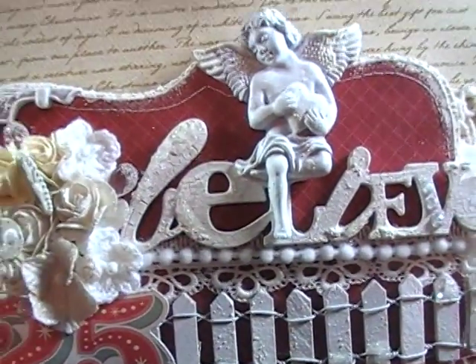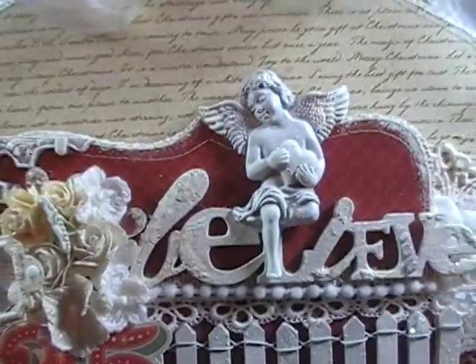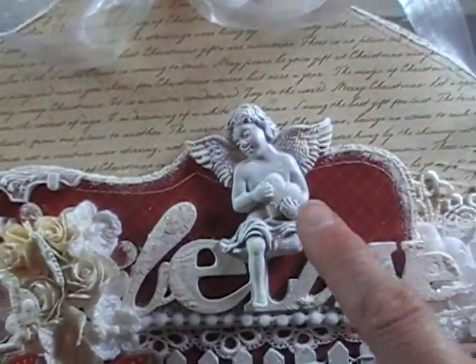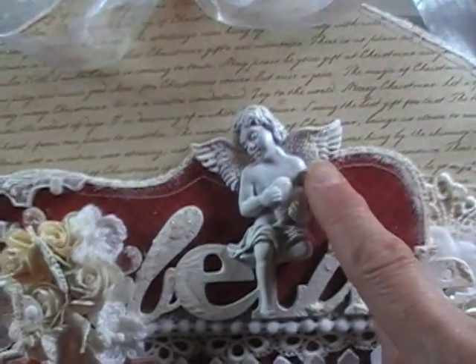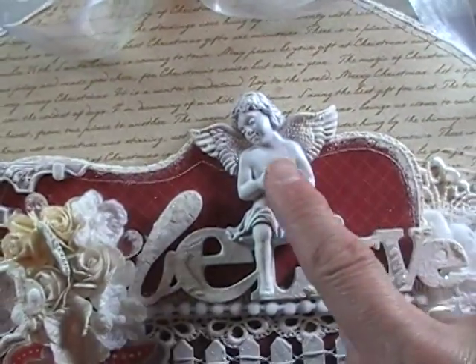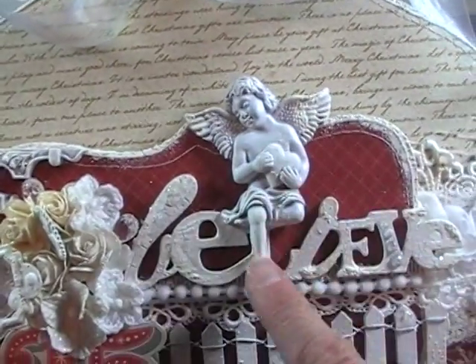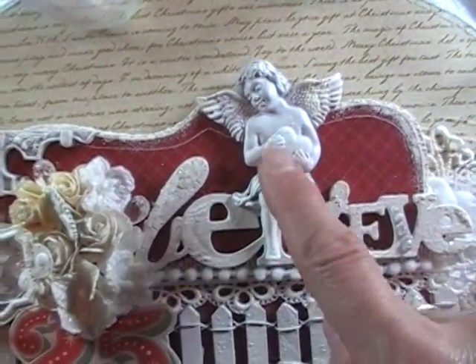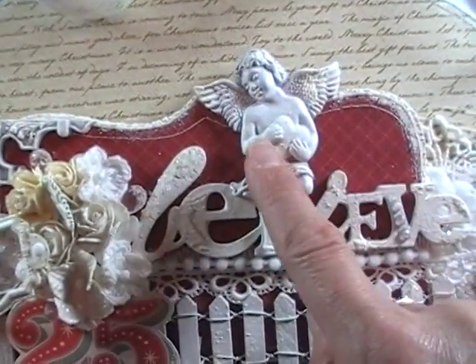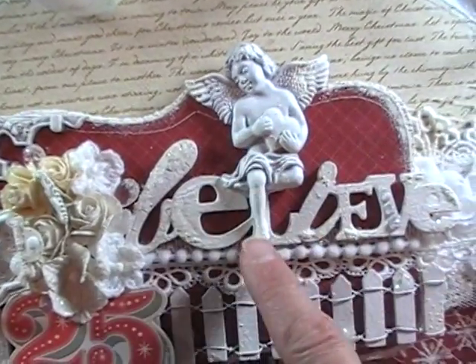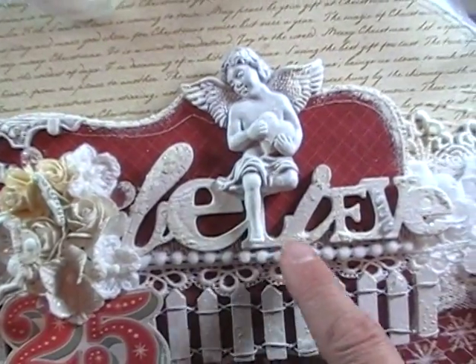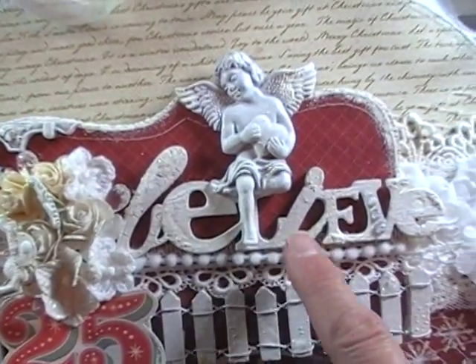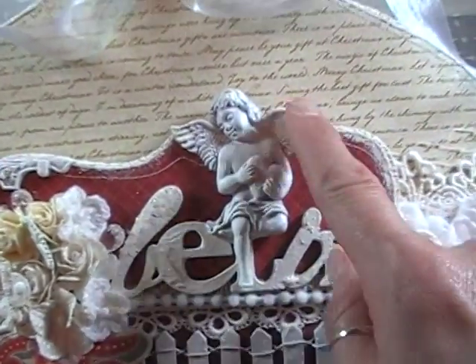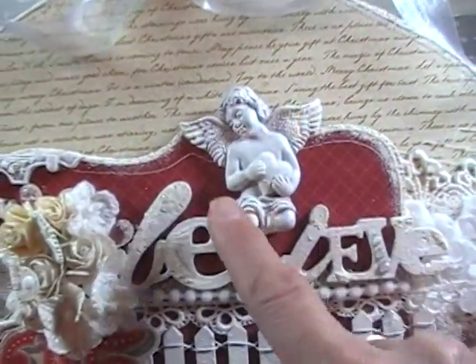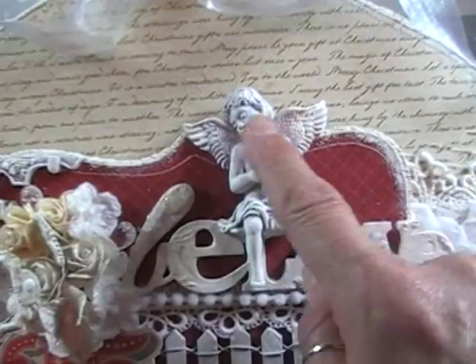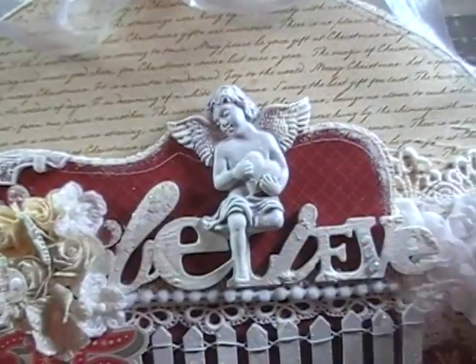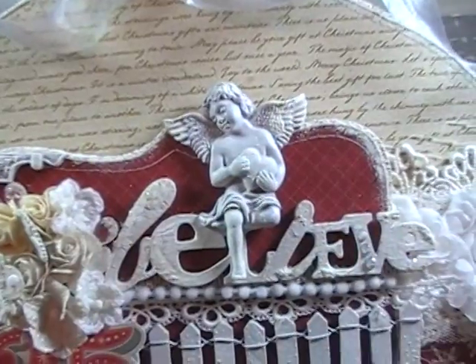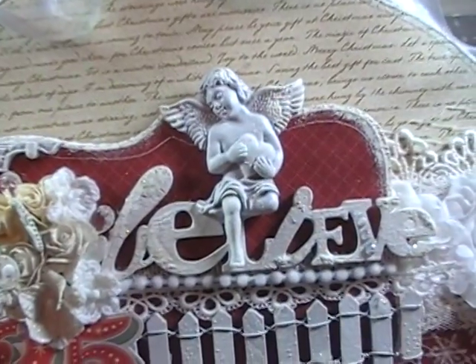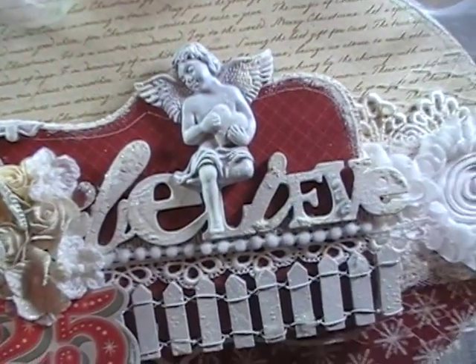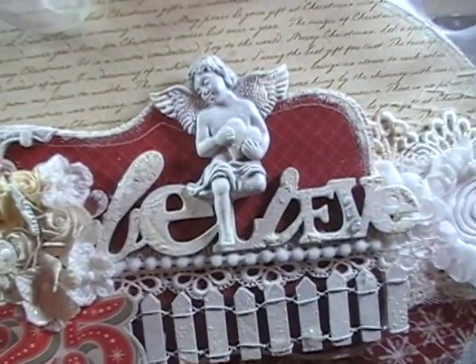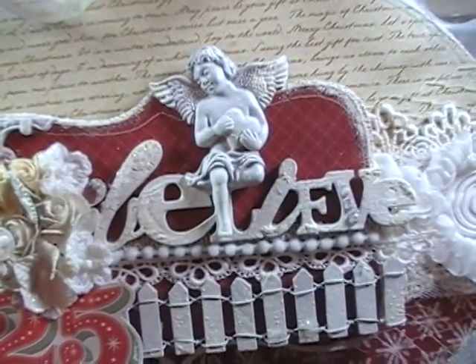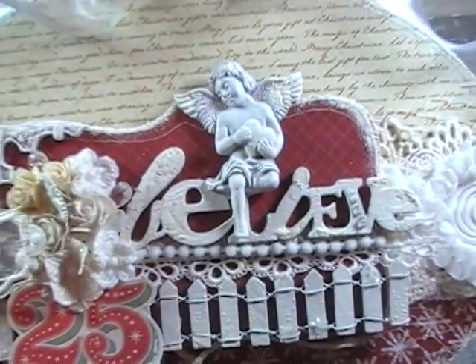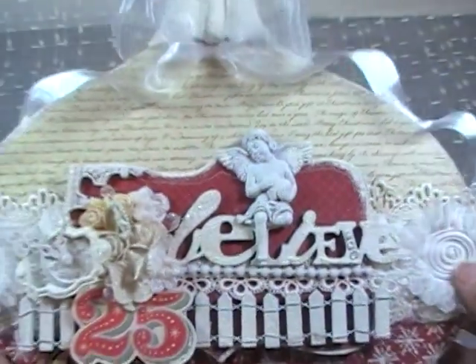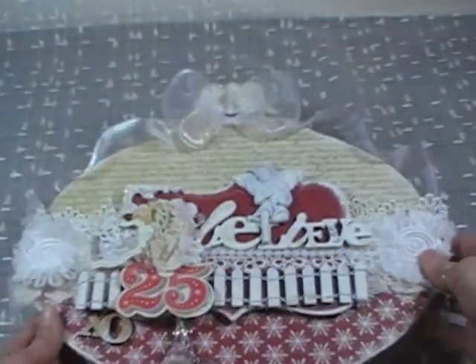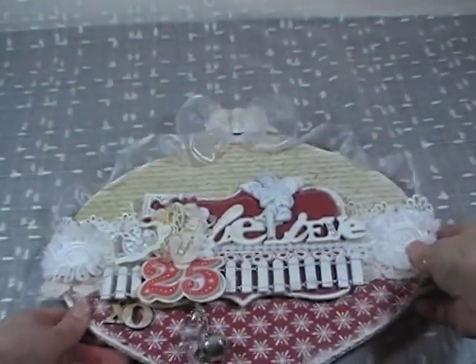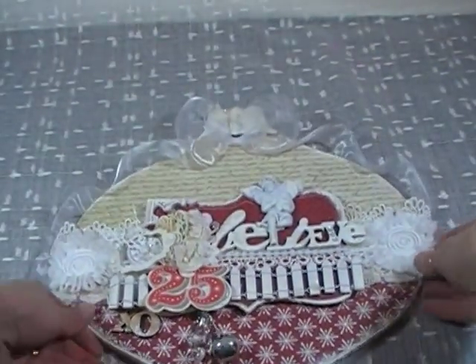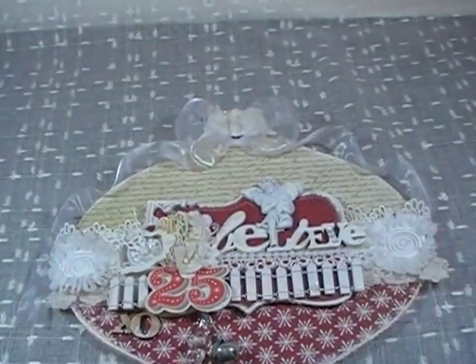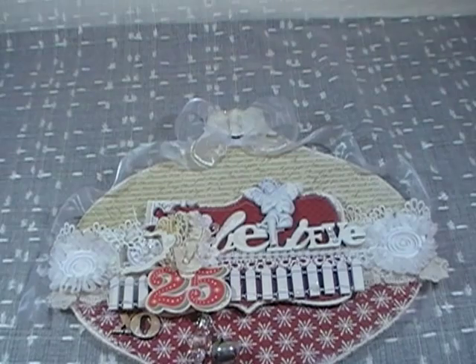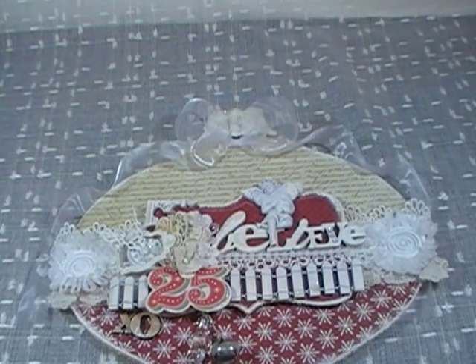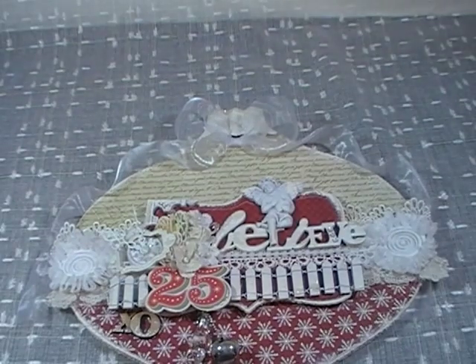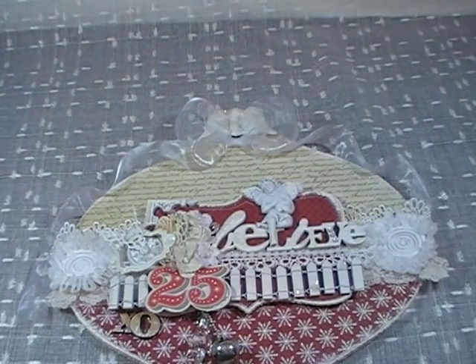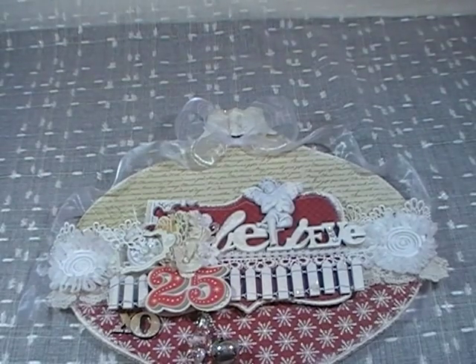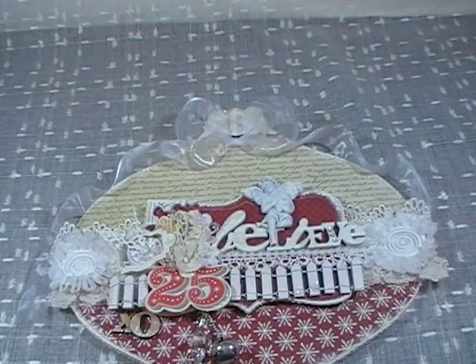And then on top of that, I kind of adhered it over the L. This is a Prima resin angel, as most of us know. I'm trying to keep adjusting my lighting — it's kind of shiny in spots and dark in spots.